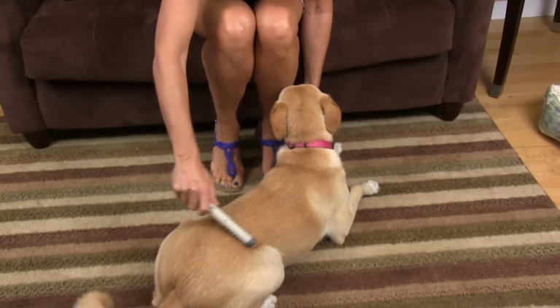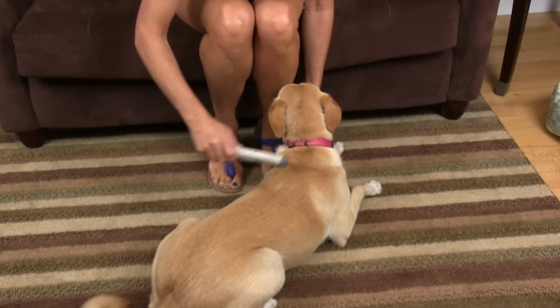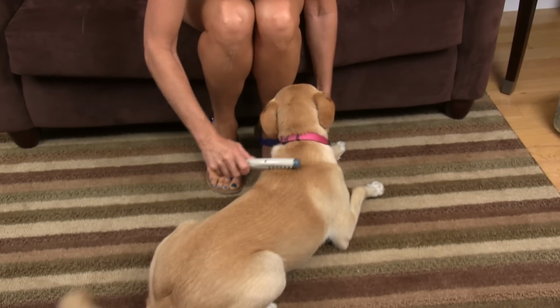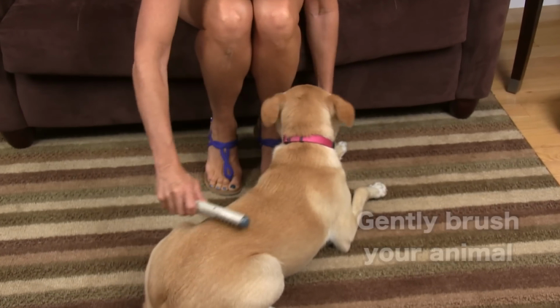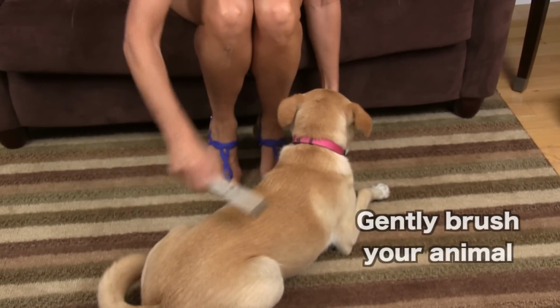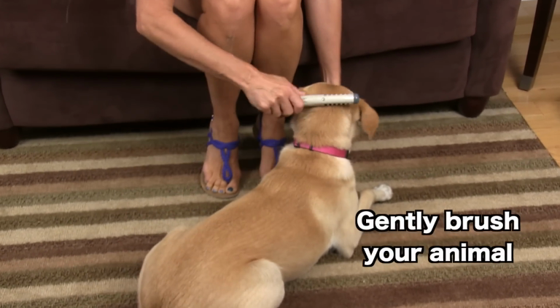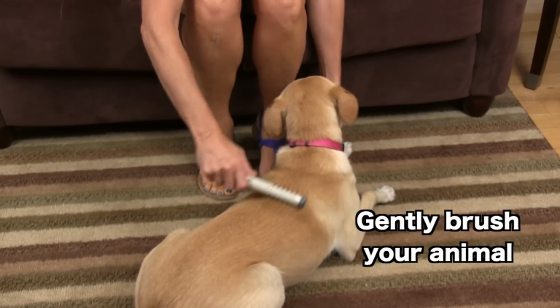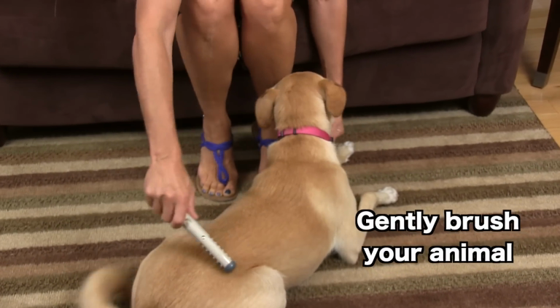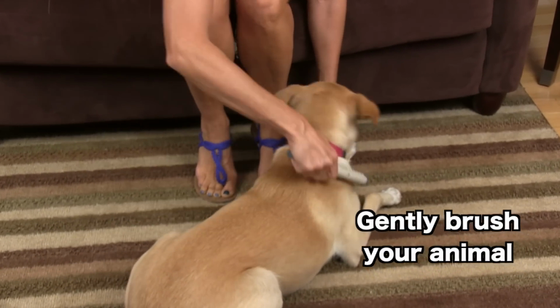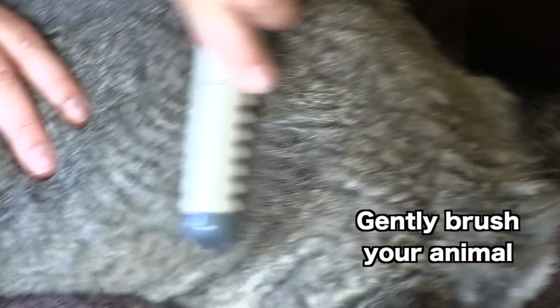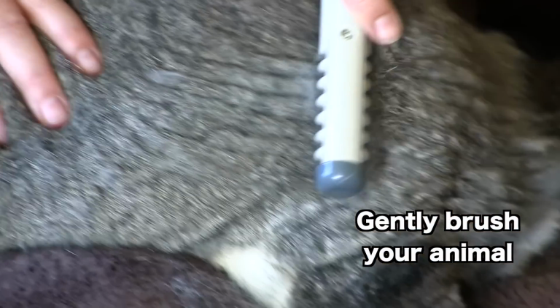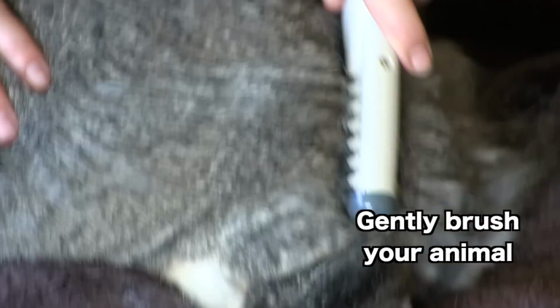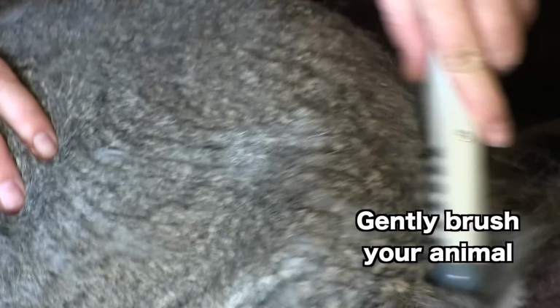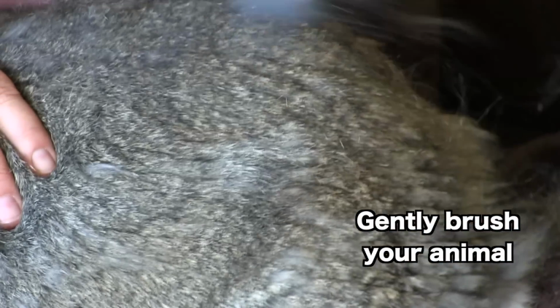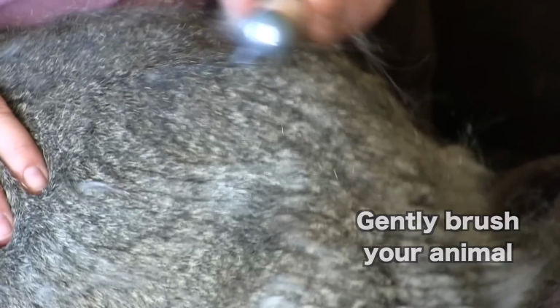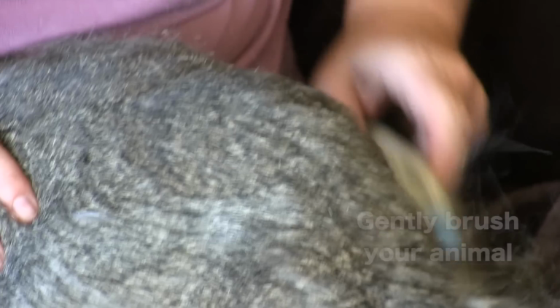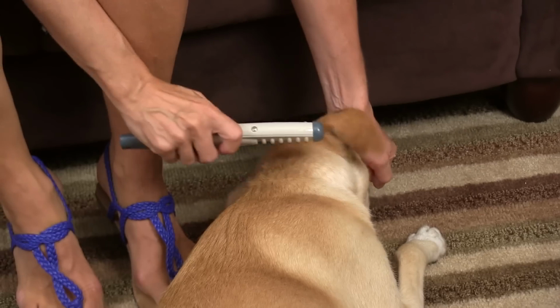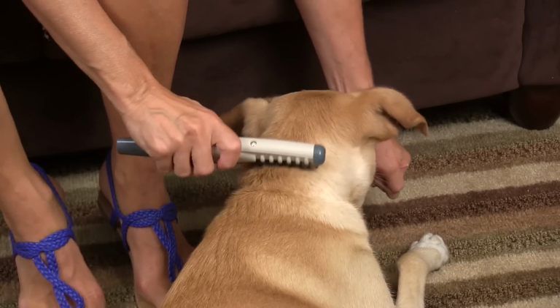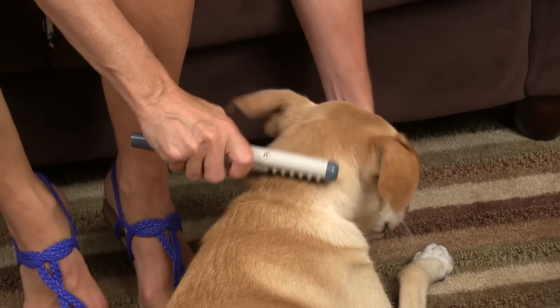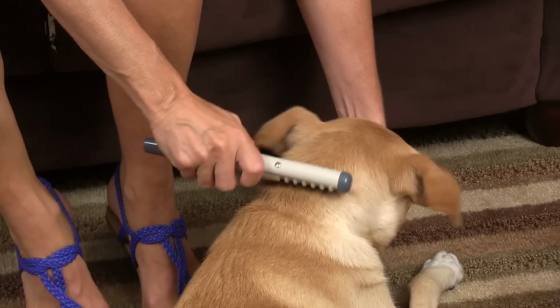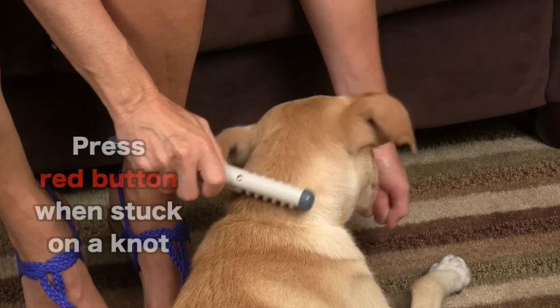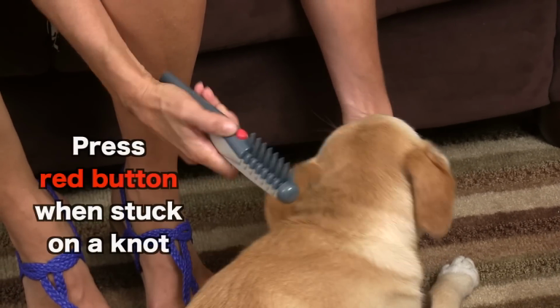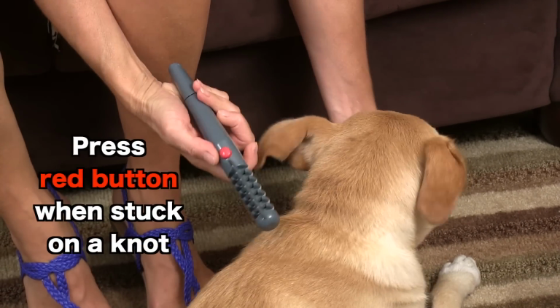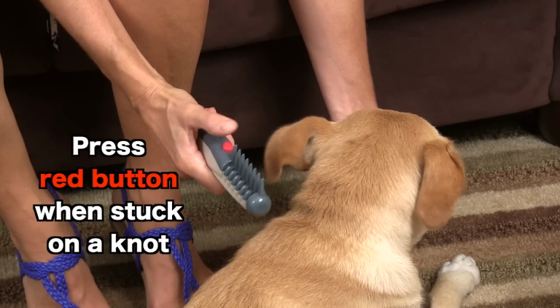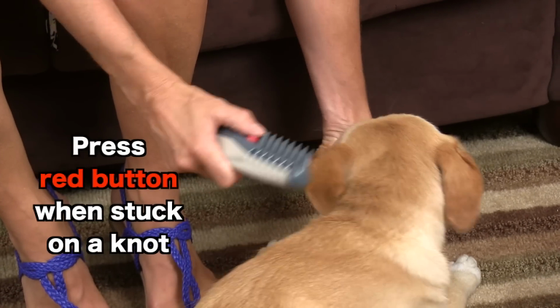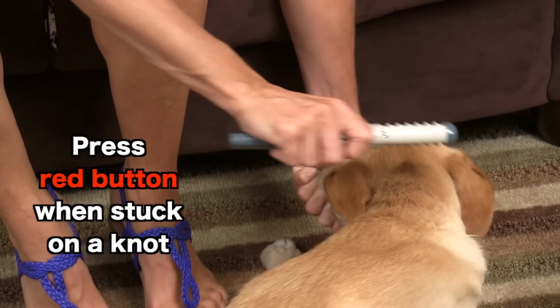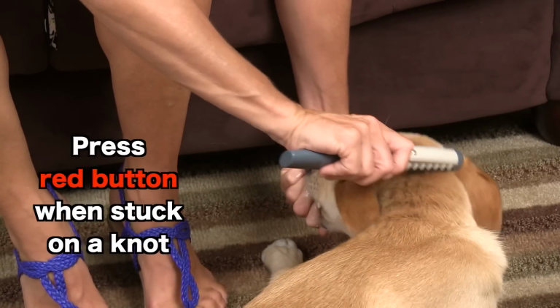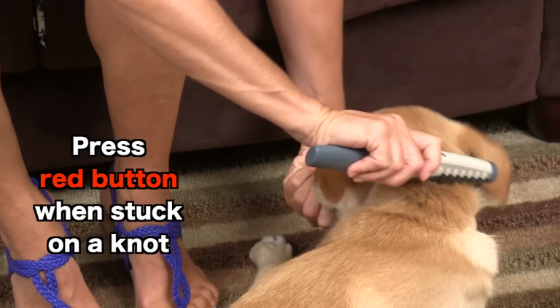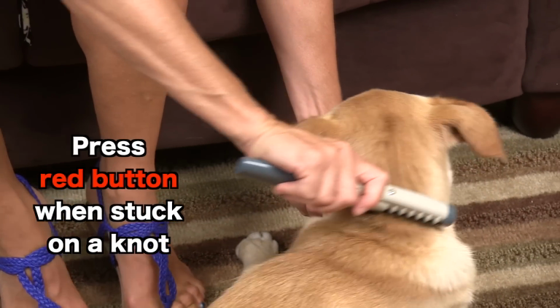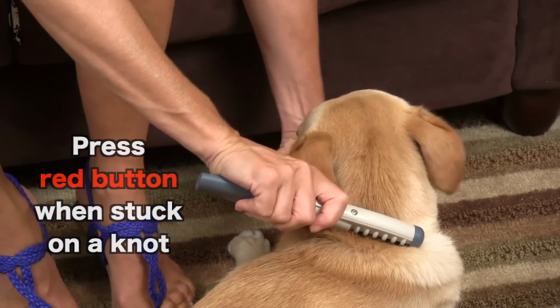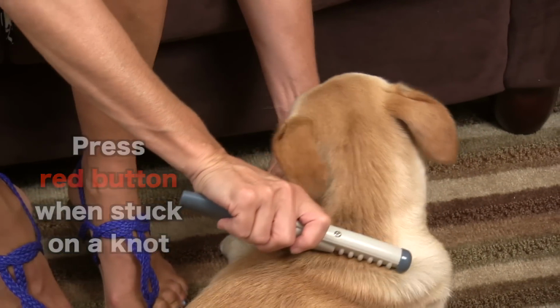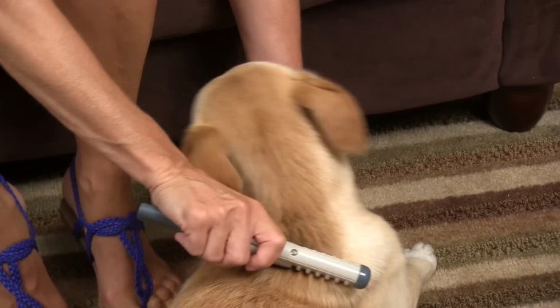To use your knot out comb, gently brush your dog, cat, or animal's fur. If you get stuck on a knot, press the red button on the underside of the unit and continue combing your animal.